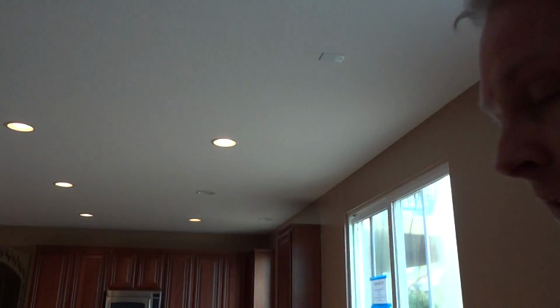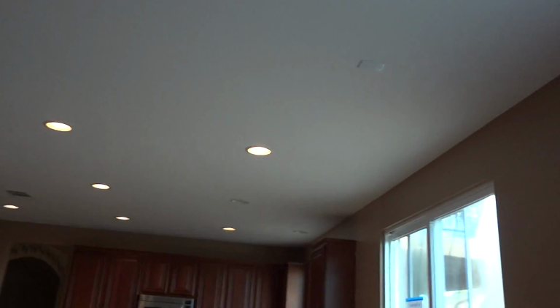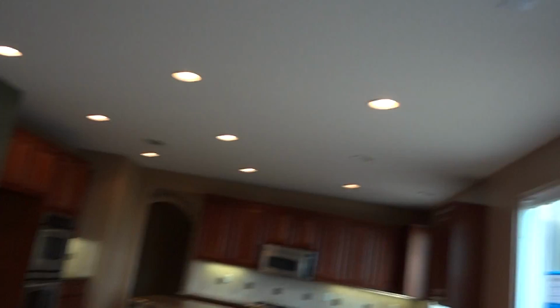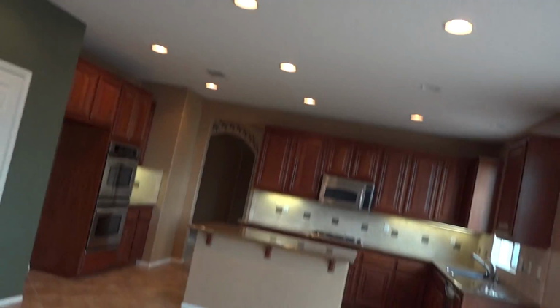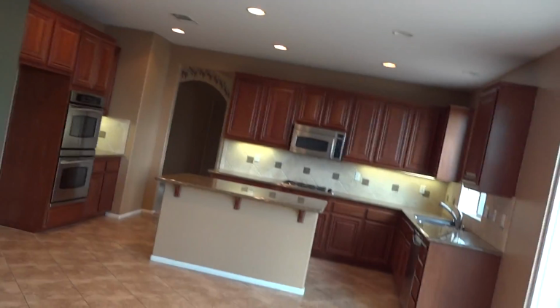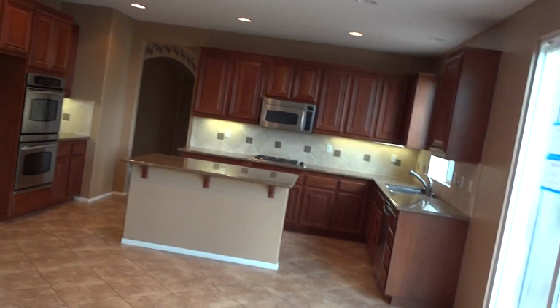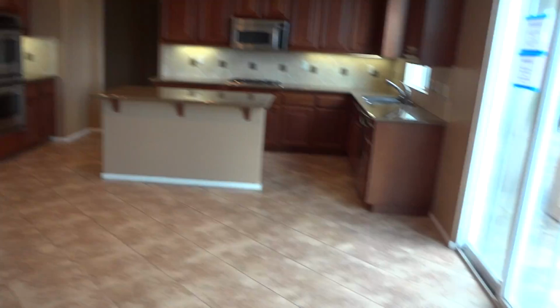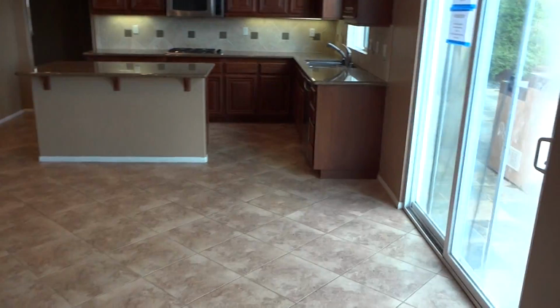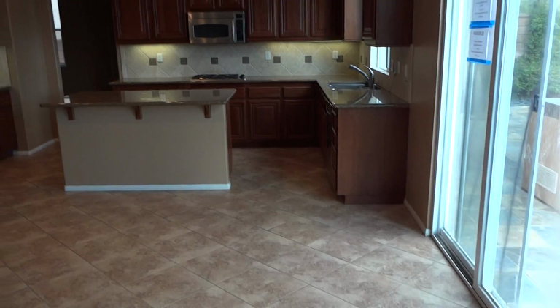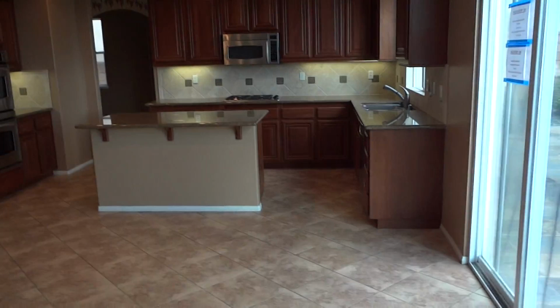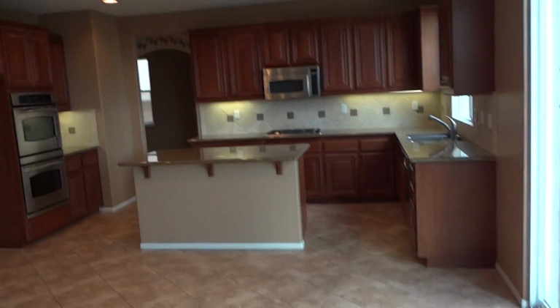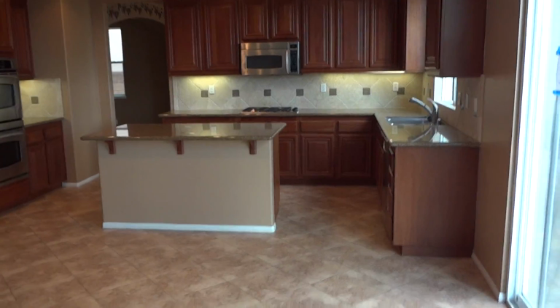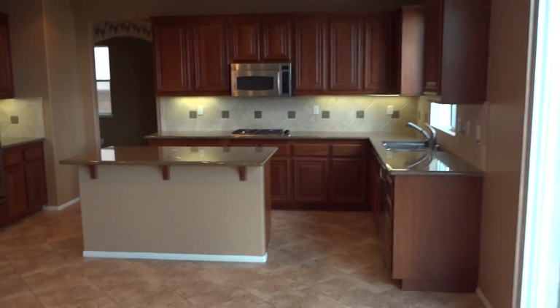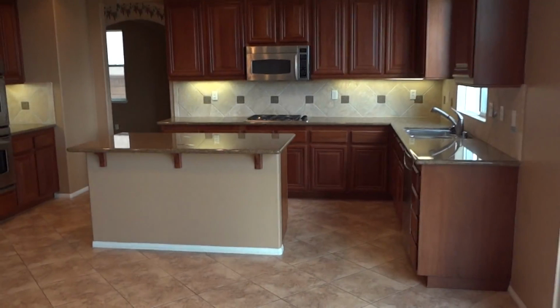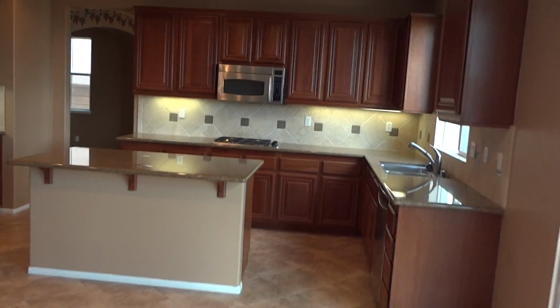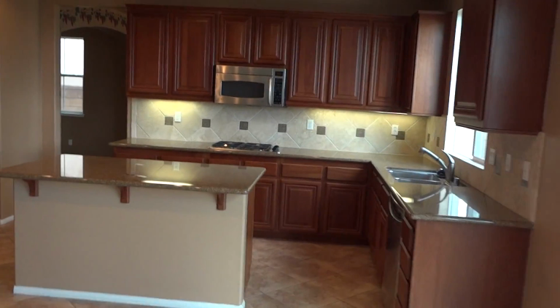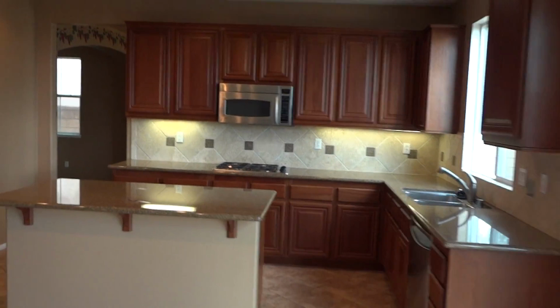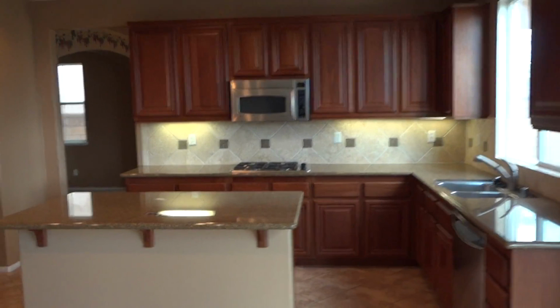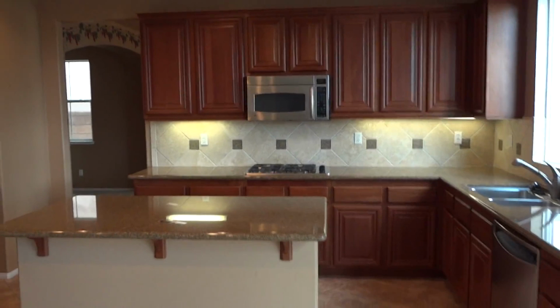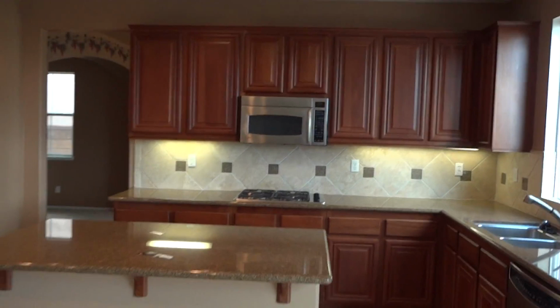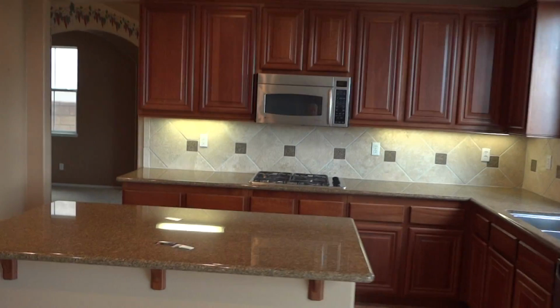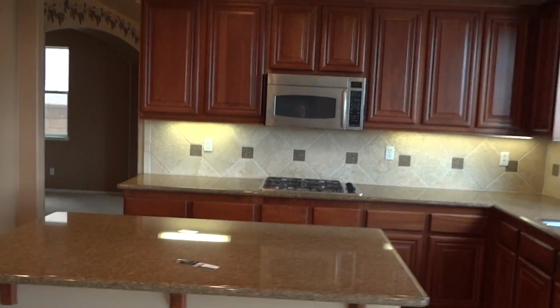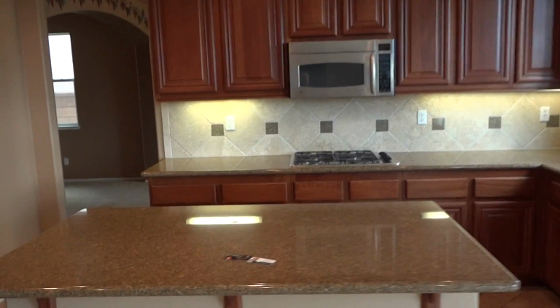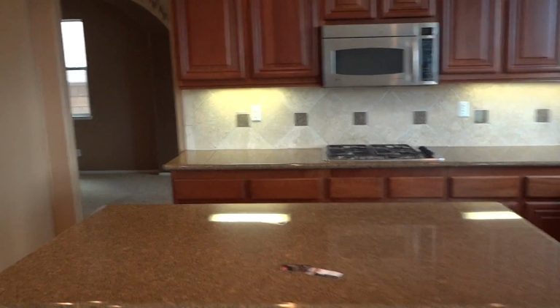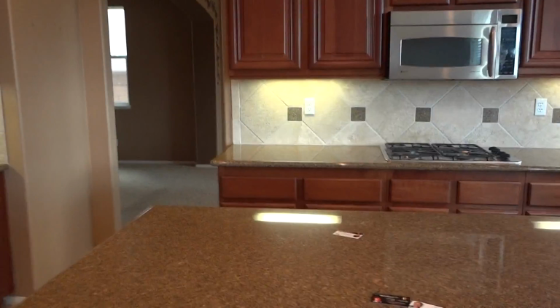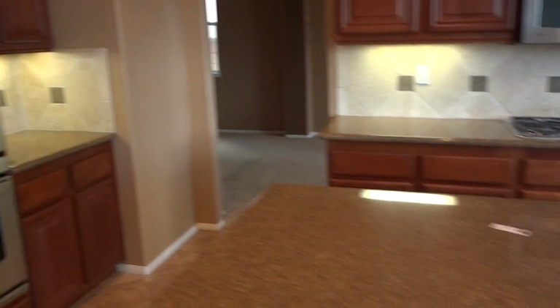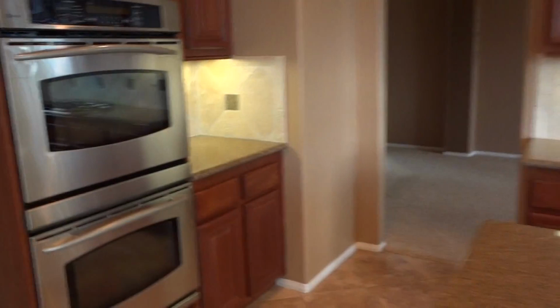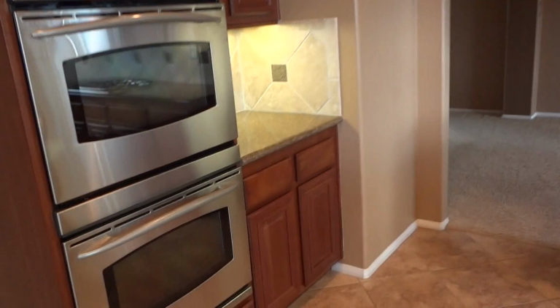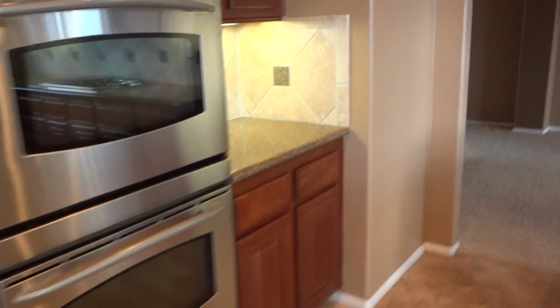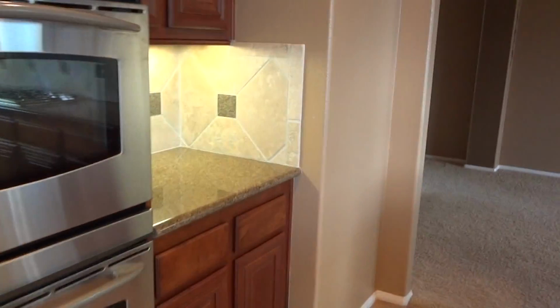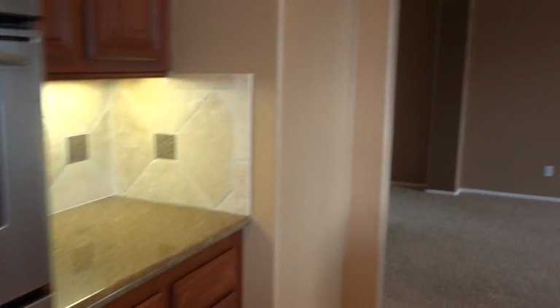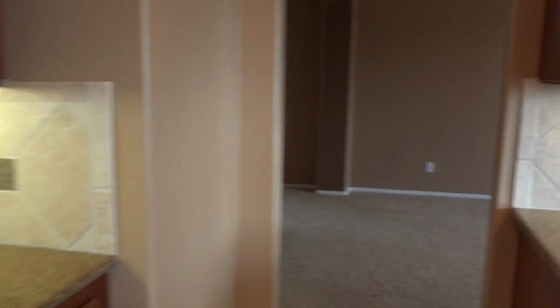Now aside from that we have a large kitchen with granite countertops, cherry — something that looks like cherry cabinets — and stainless steel appliances of course.